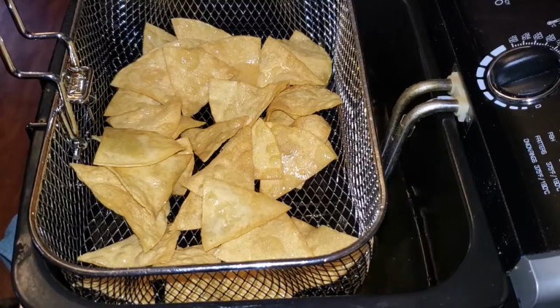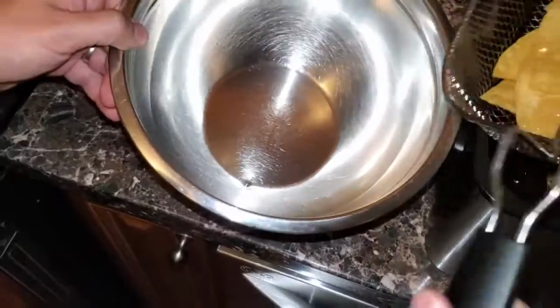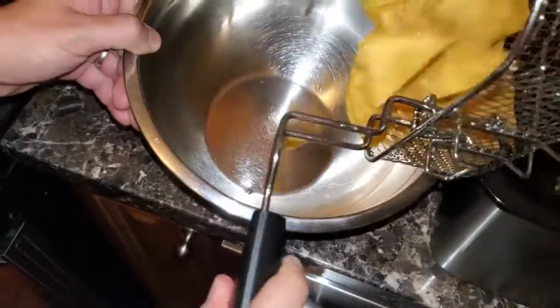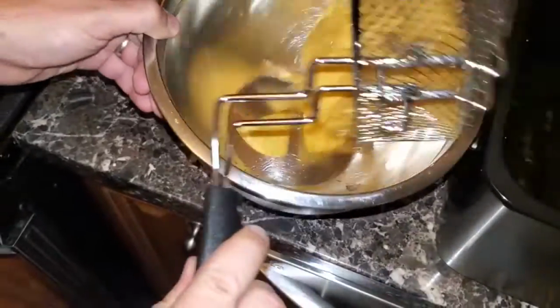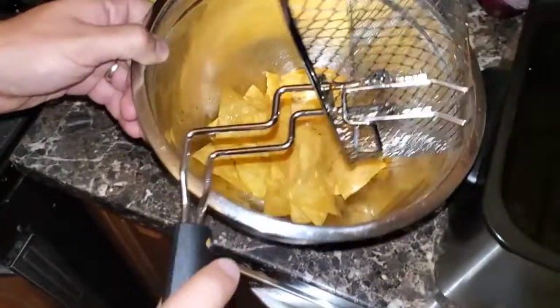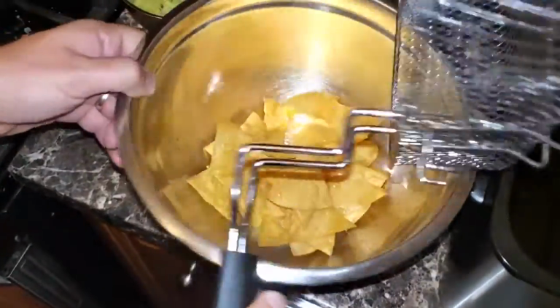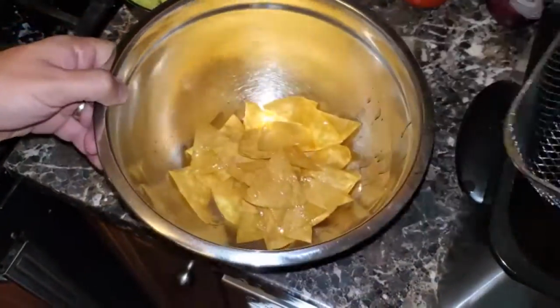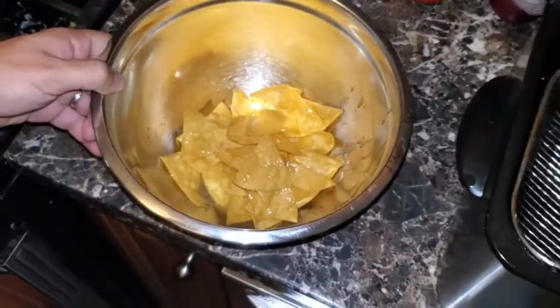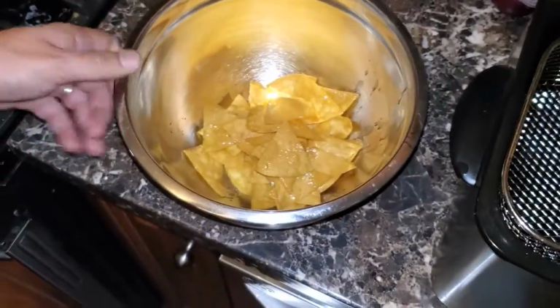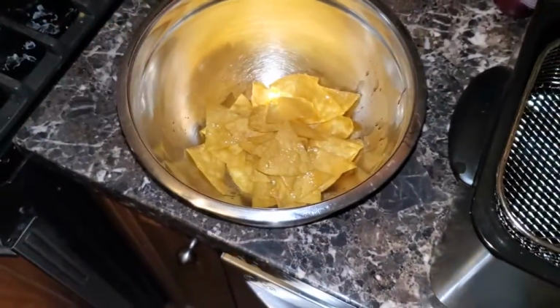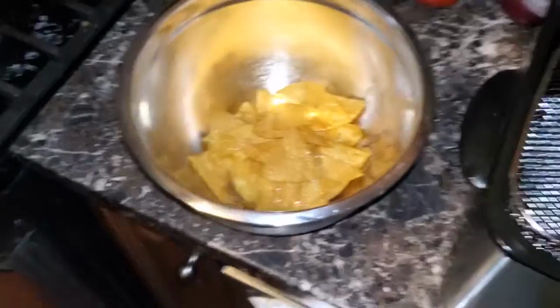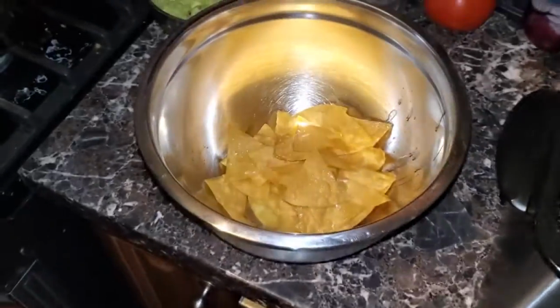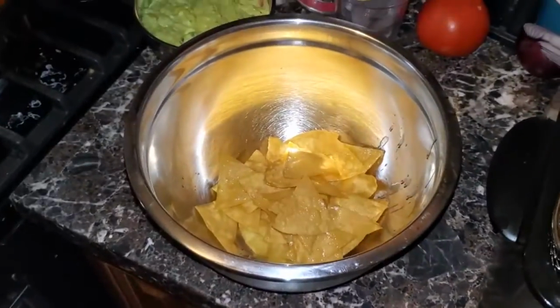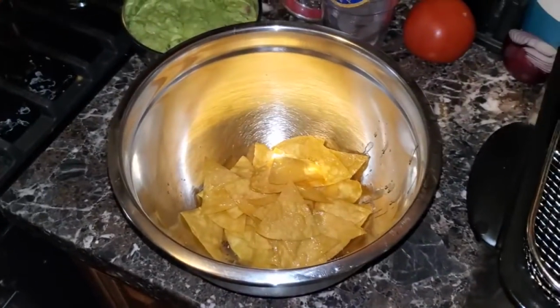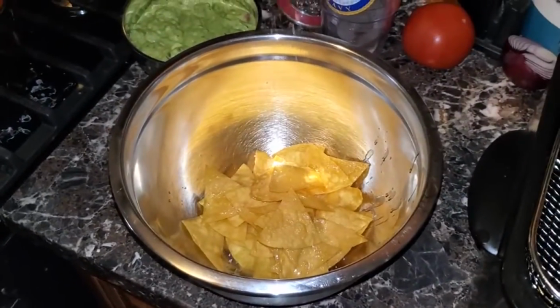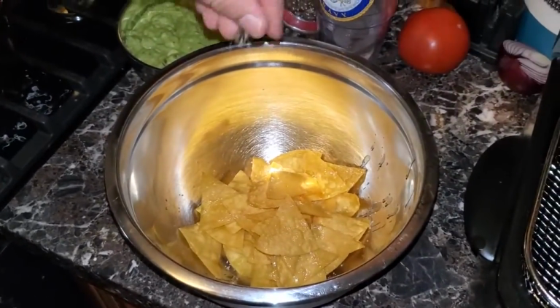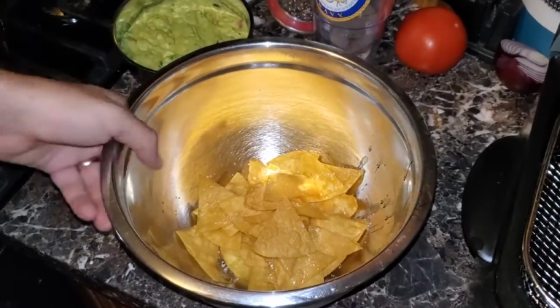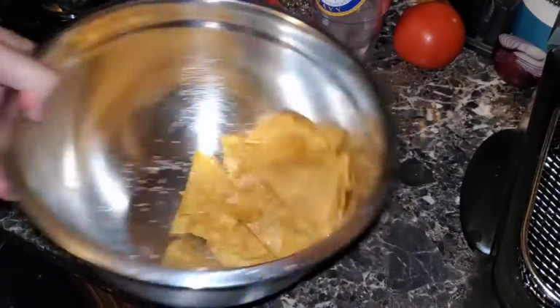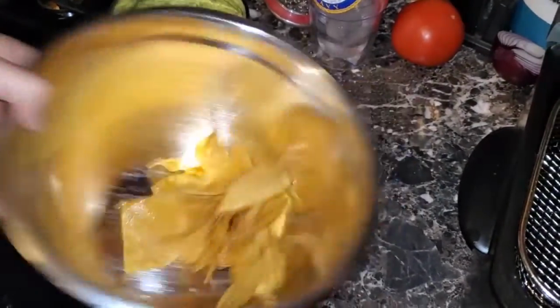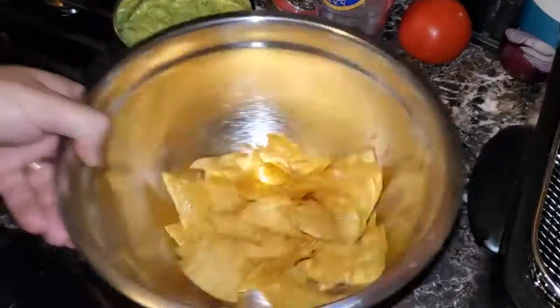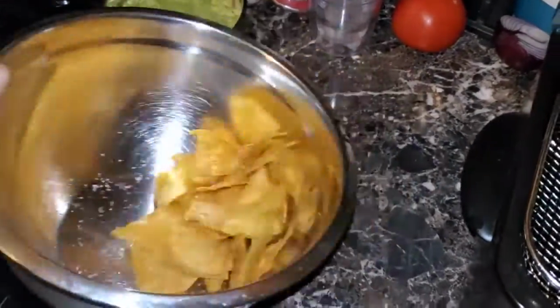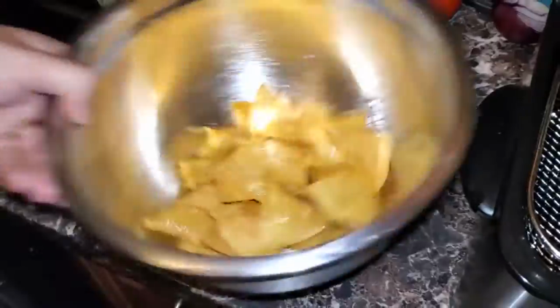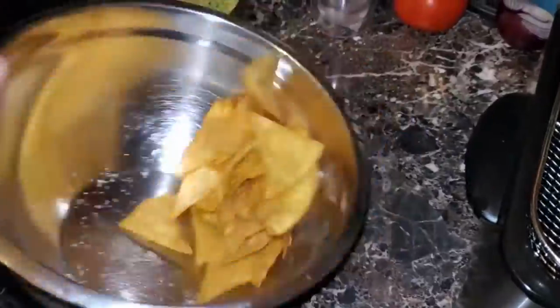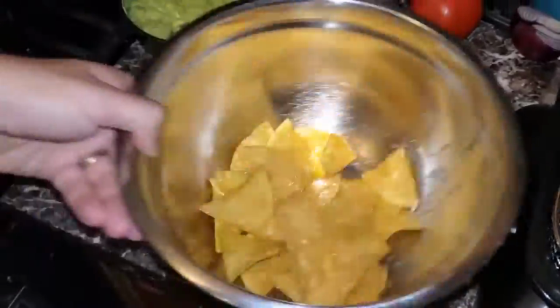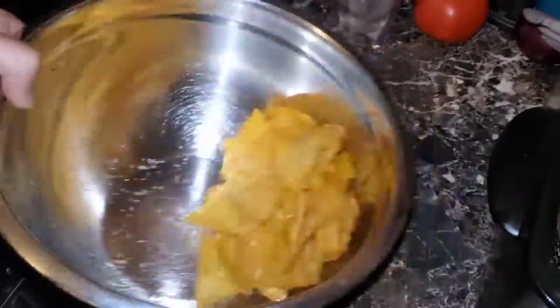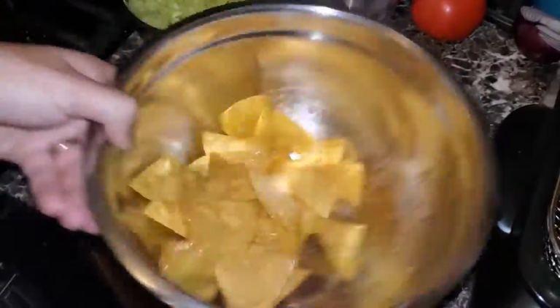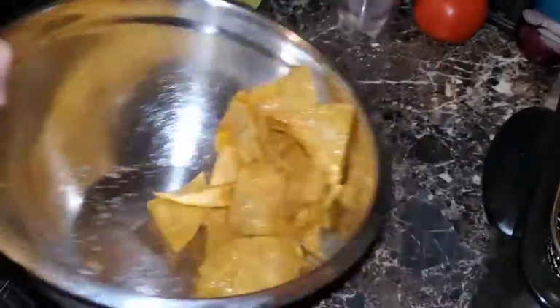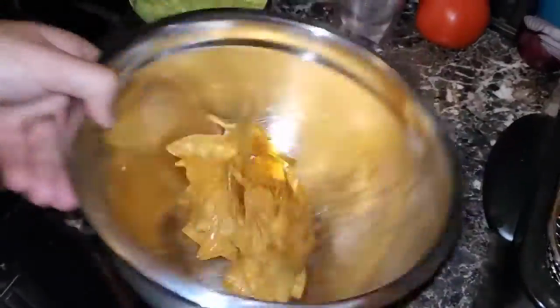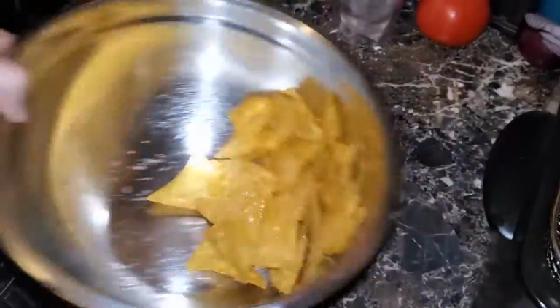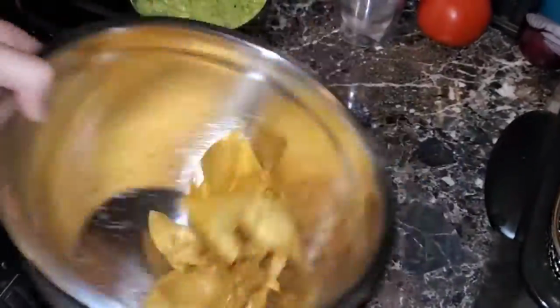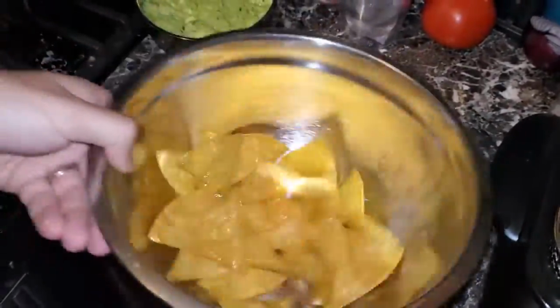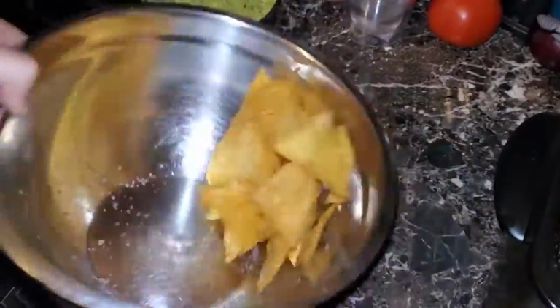Next, we're going to go ahead and dump them into a bowl. Add a little bit of kosher salt for seasoning and give them a nice little stir. Once they're good, nice and warm, nice and hot — now we're ready to plate up and we're ready to go.